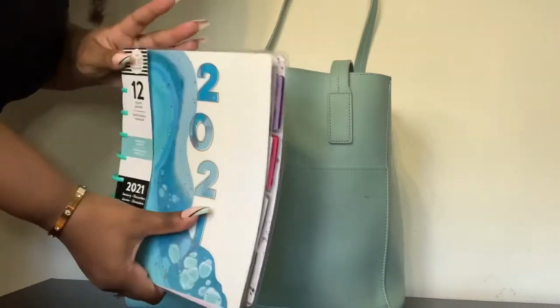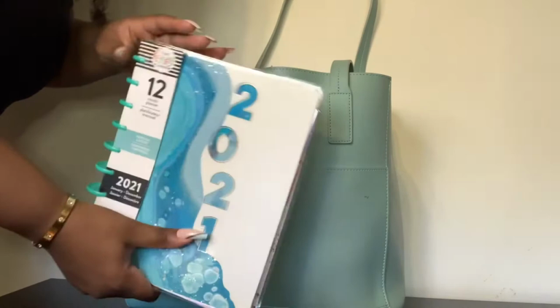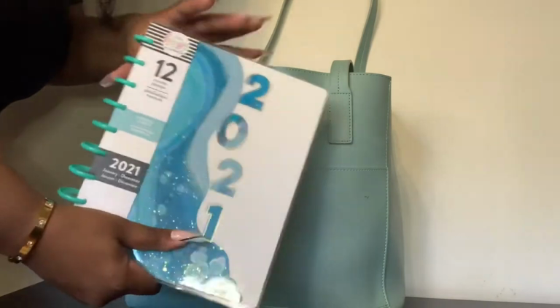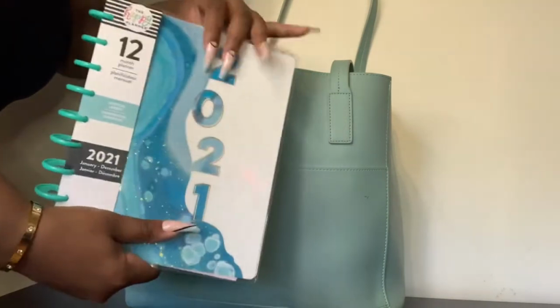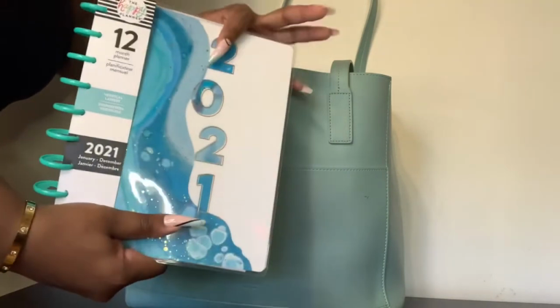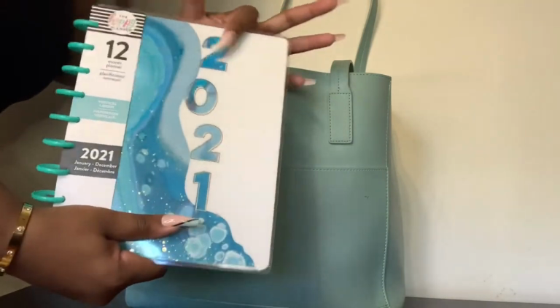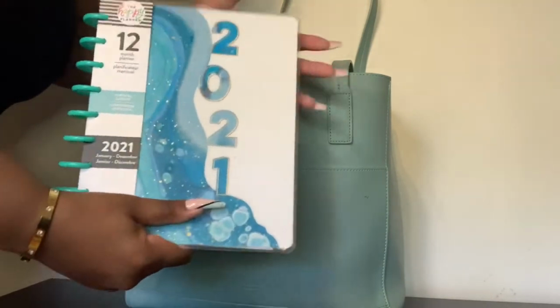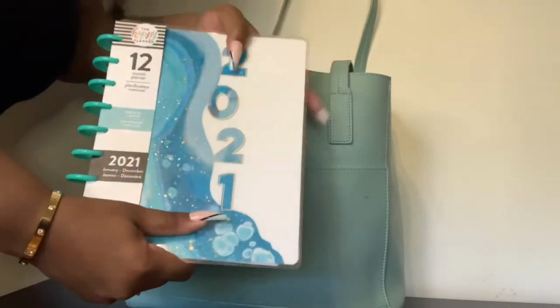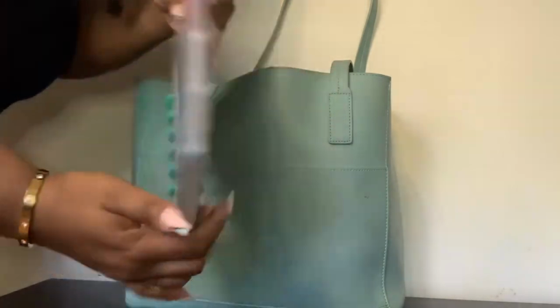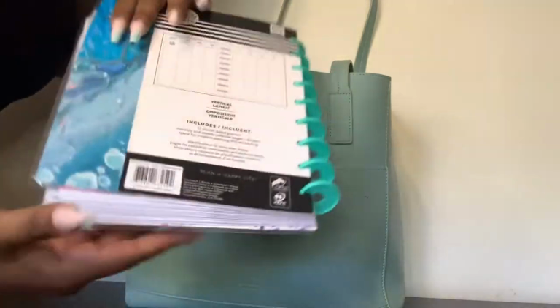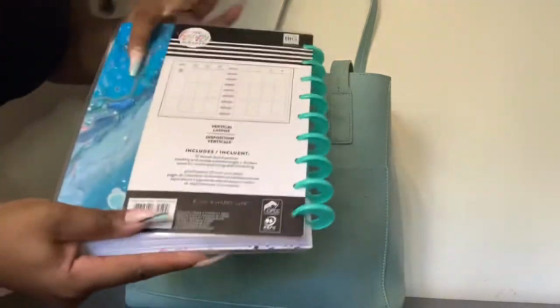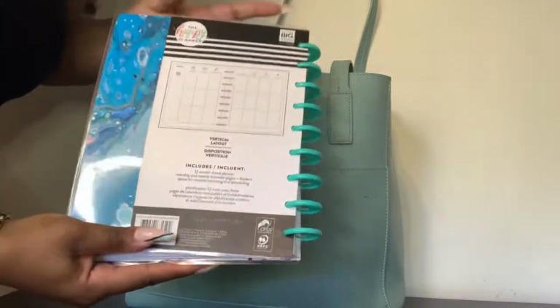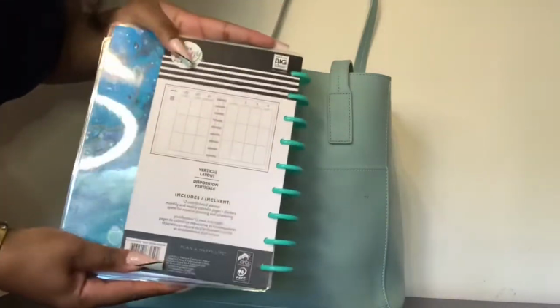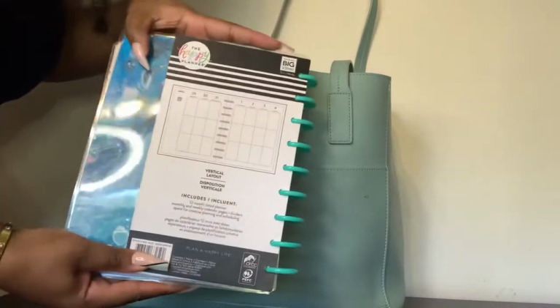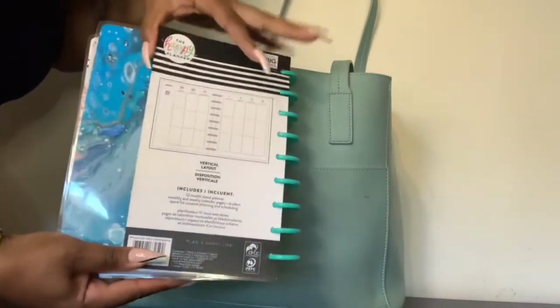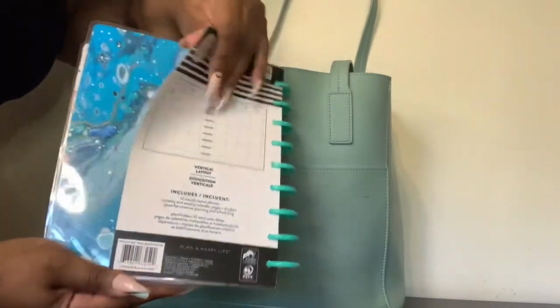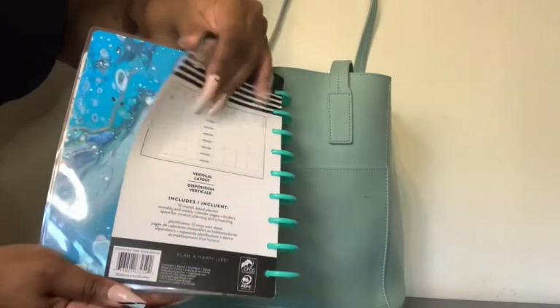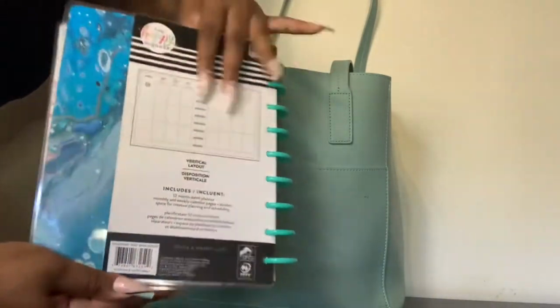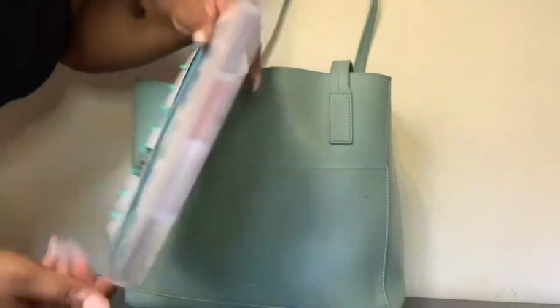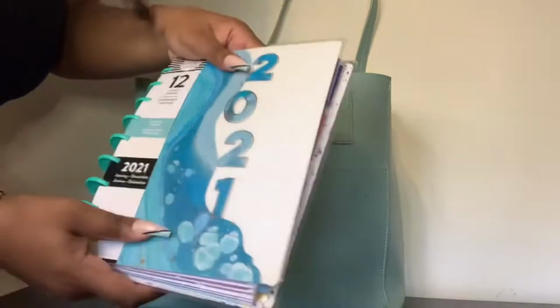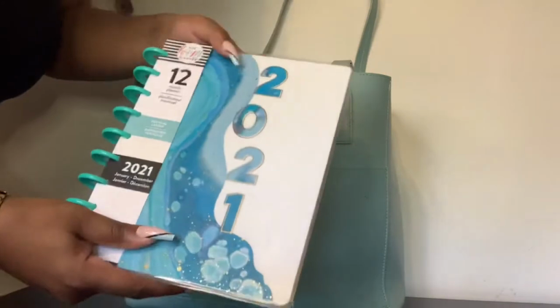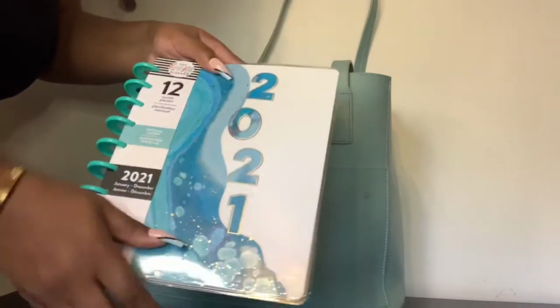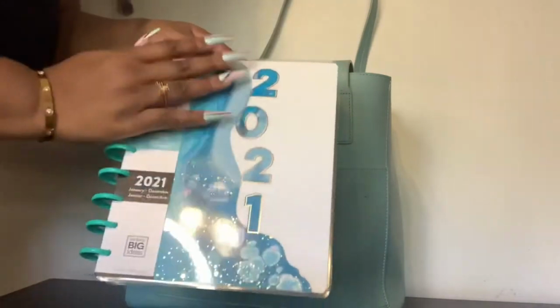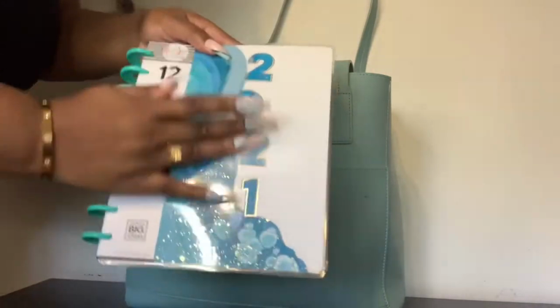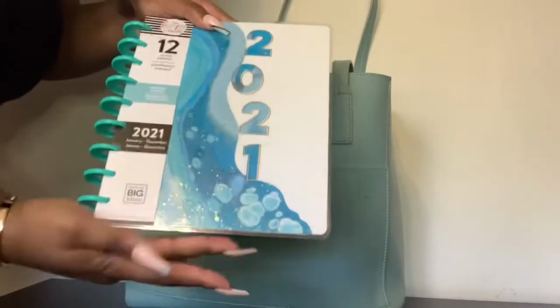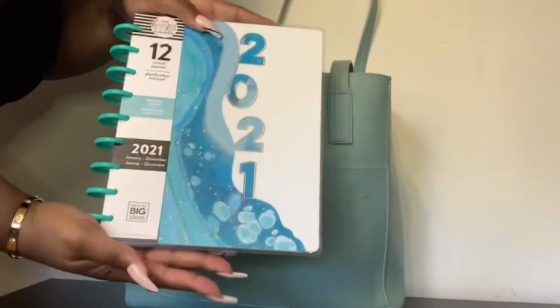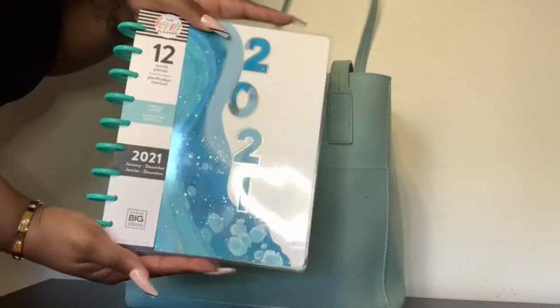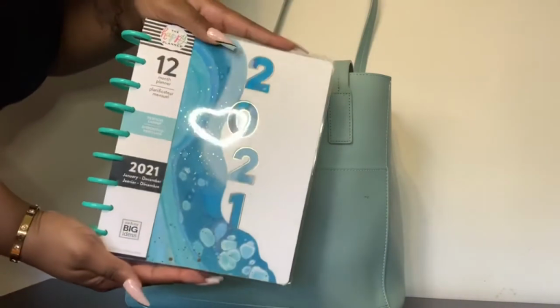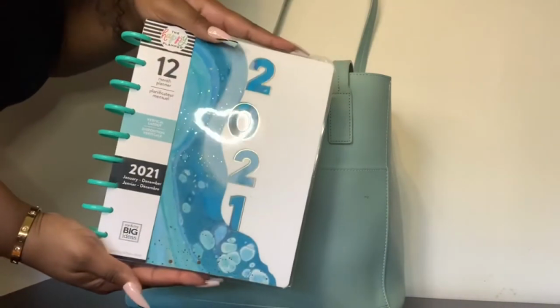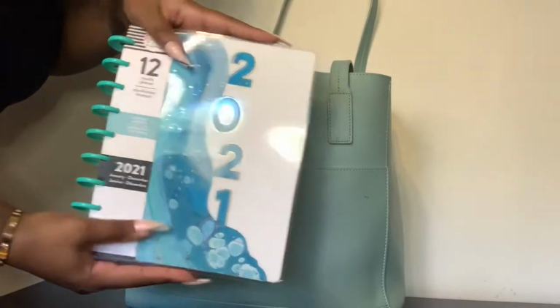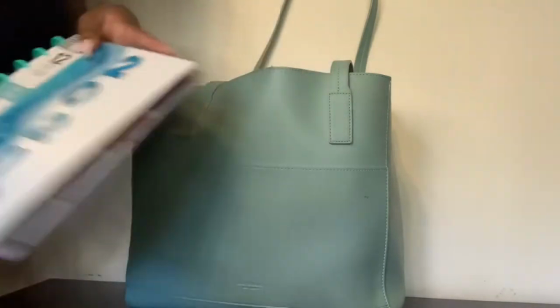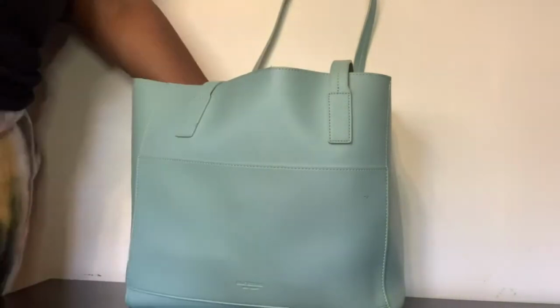Between class and work, I gotta keep my planner on deck because I need to keep up with extra shifts I pick up and just stay organized. That's why I have it in my bag.